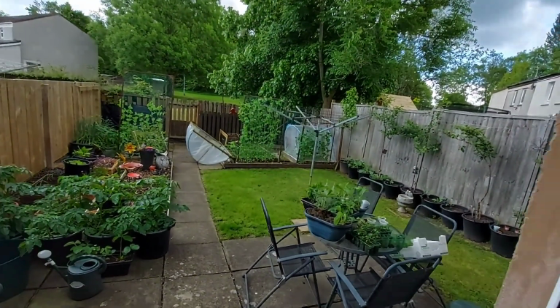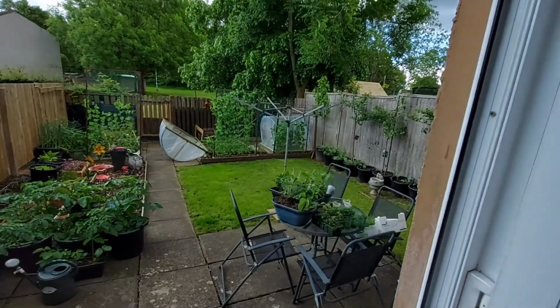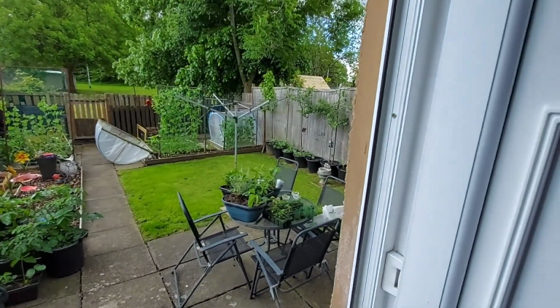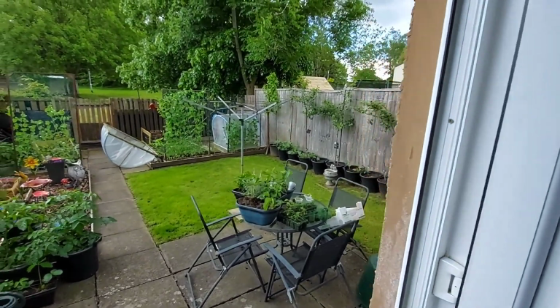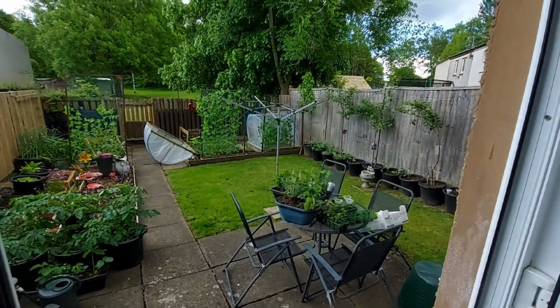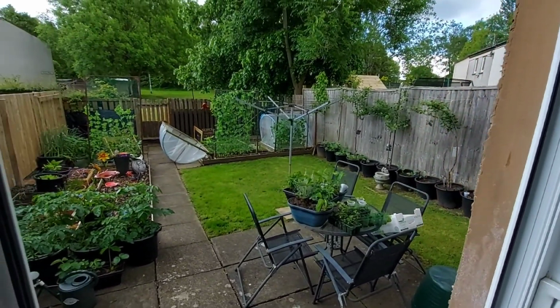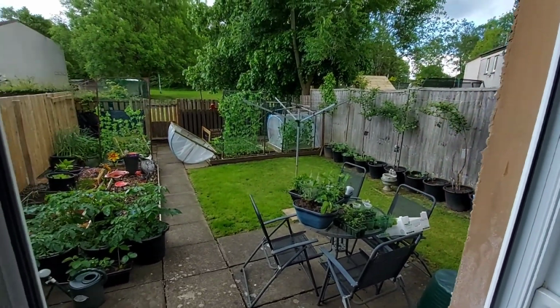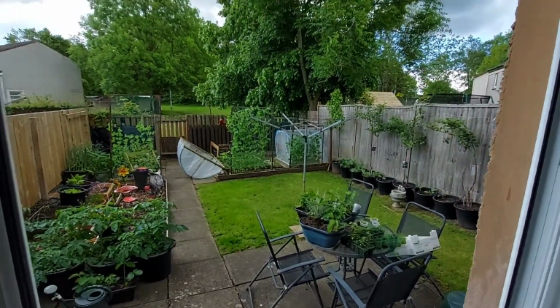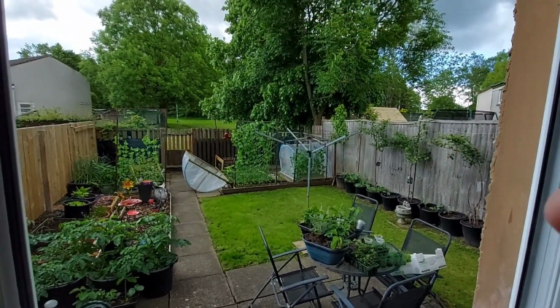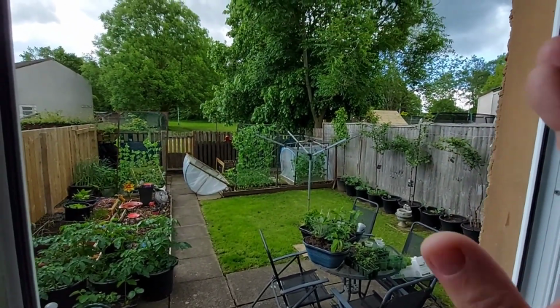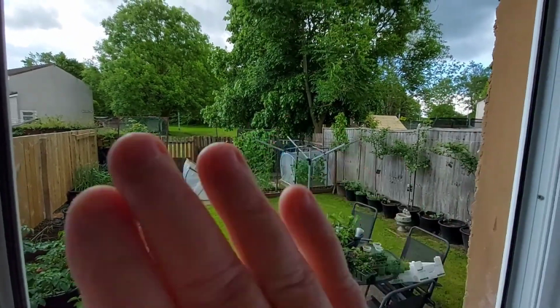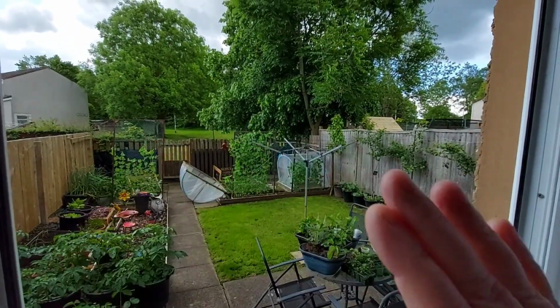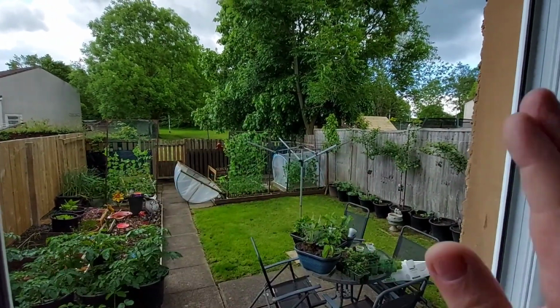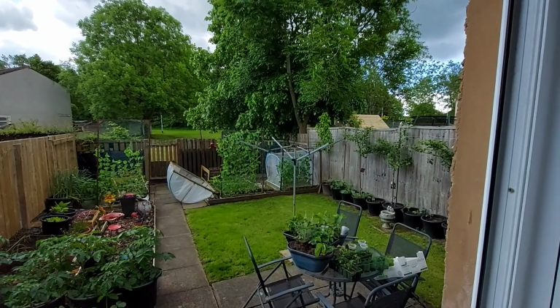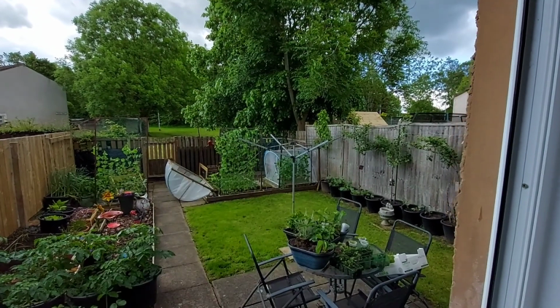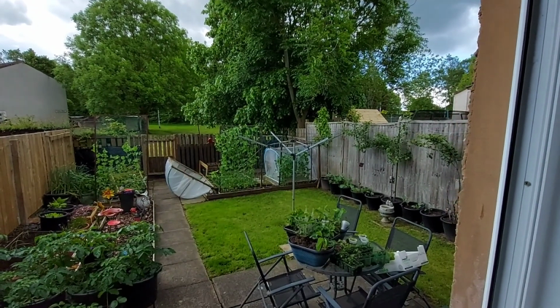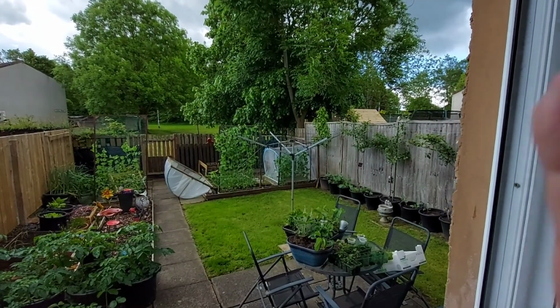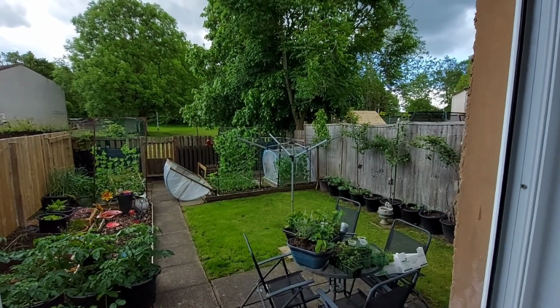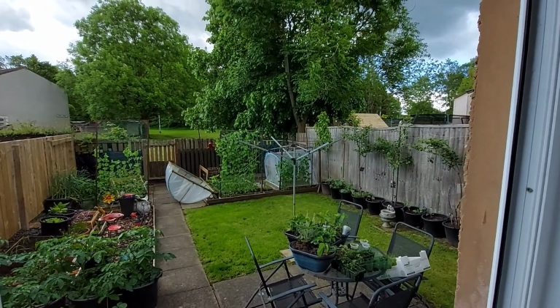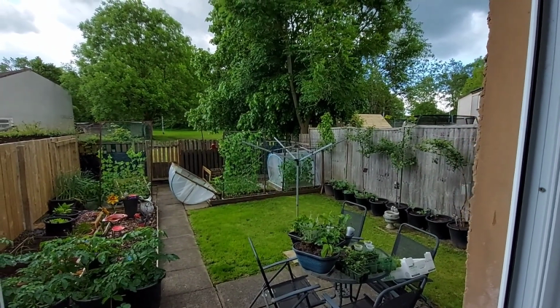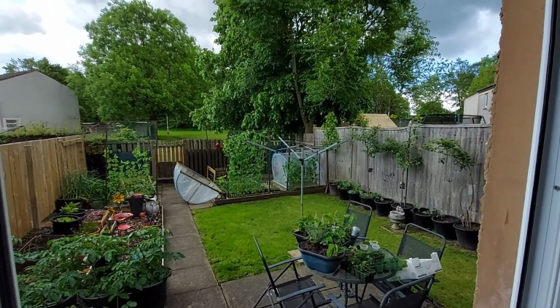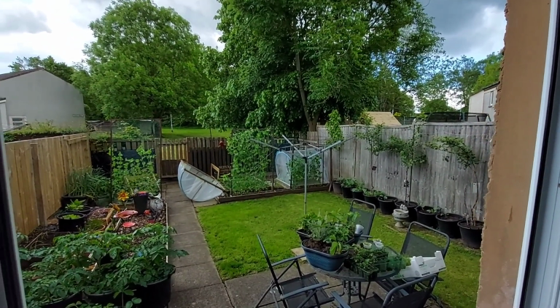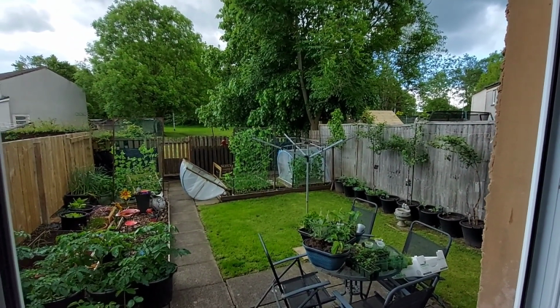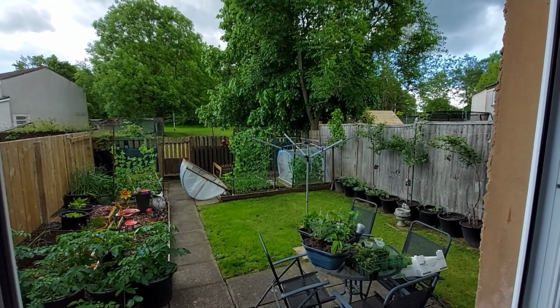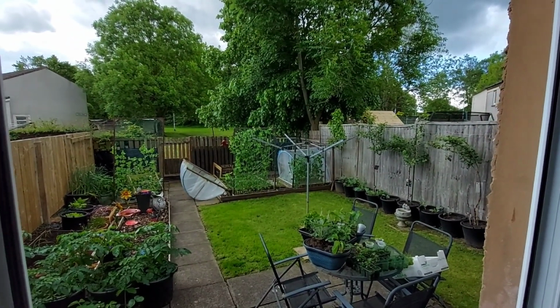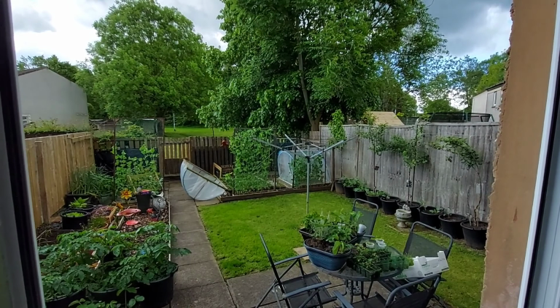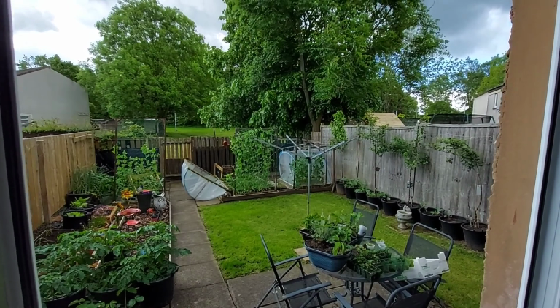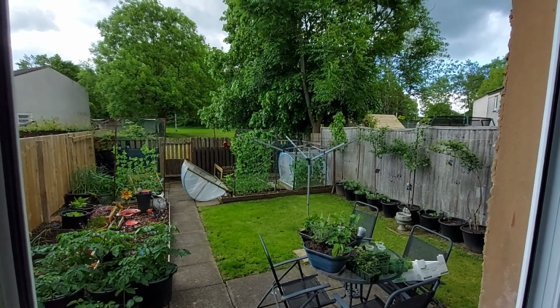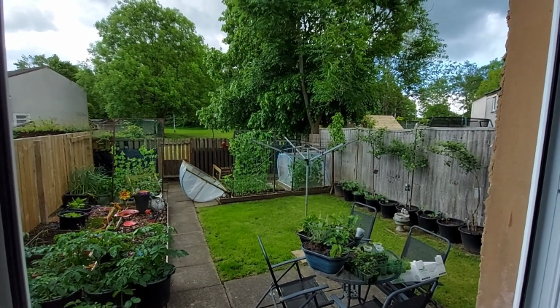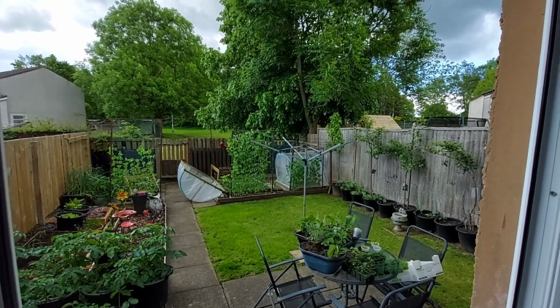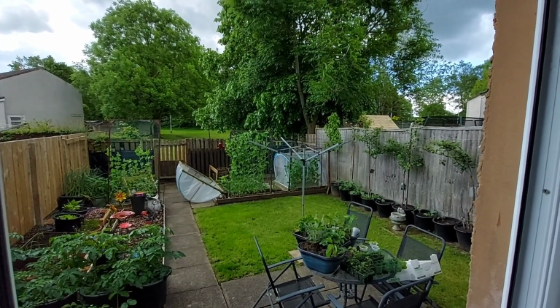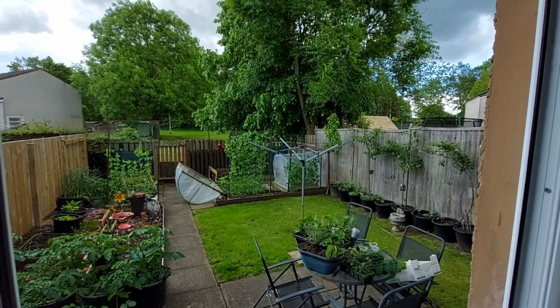Anyway, things are starting to look green now. If you look at the screen, things are green, which is what I like. Hope you all stay safe, thanks for watching, bye bye.